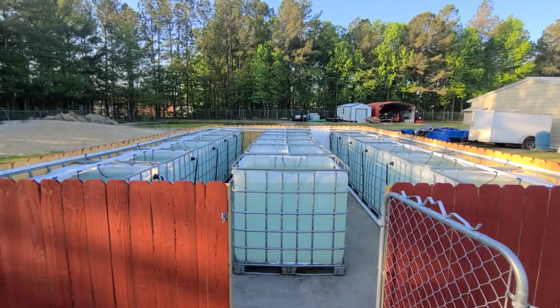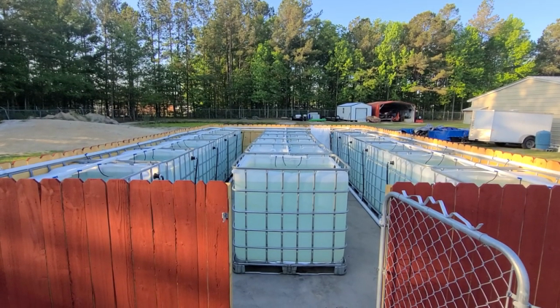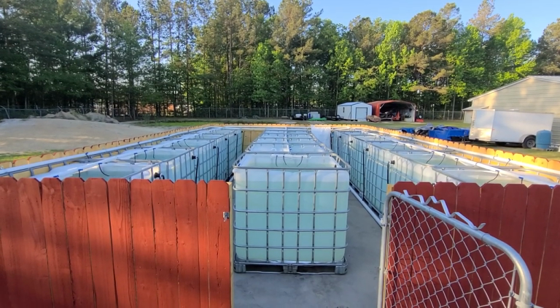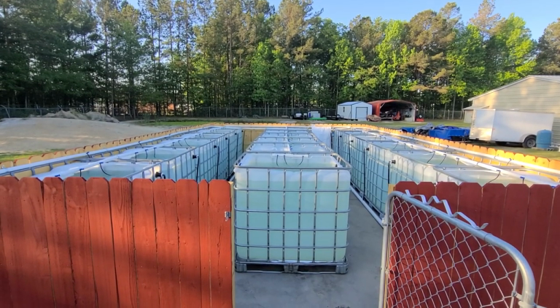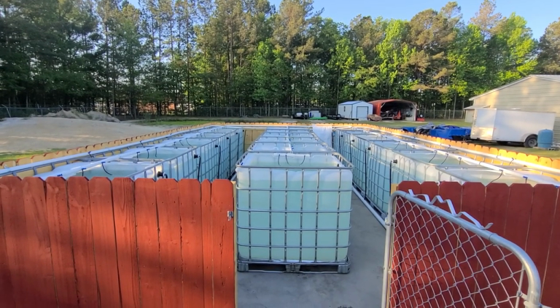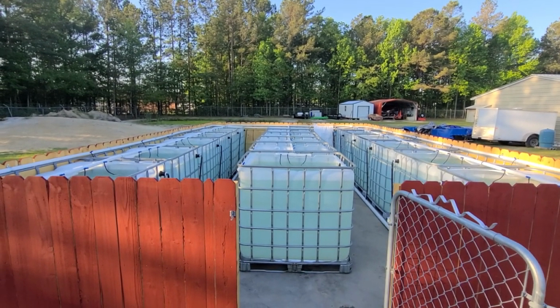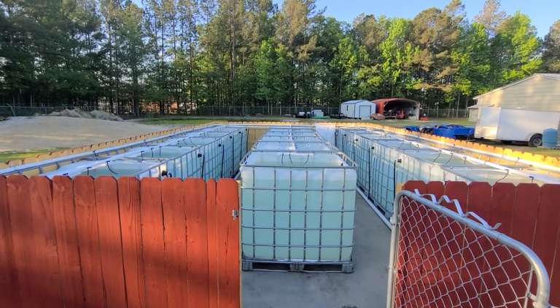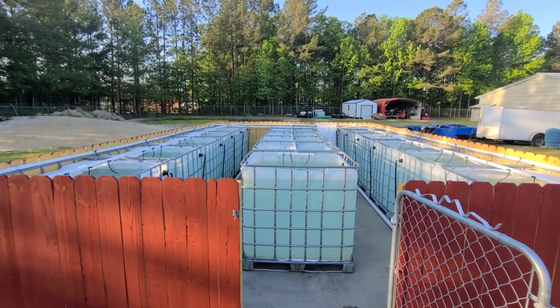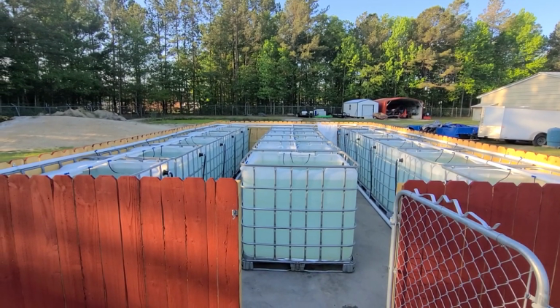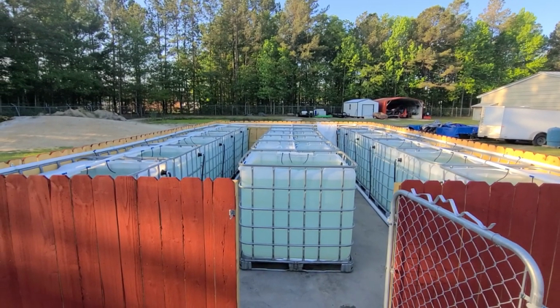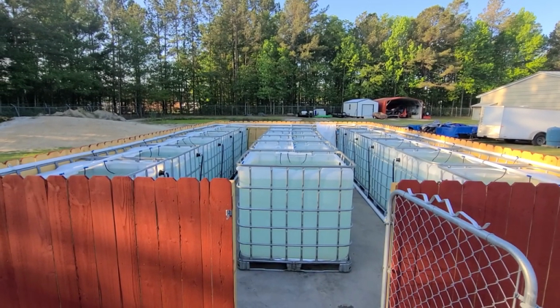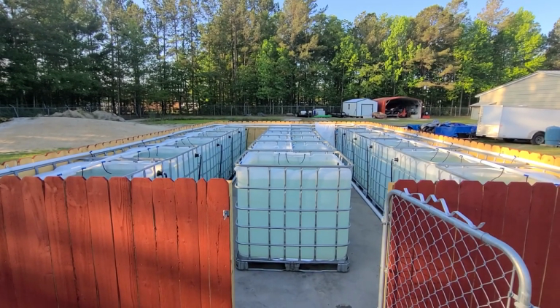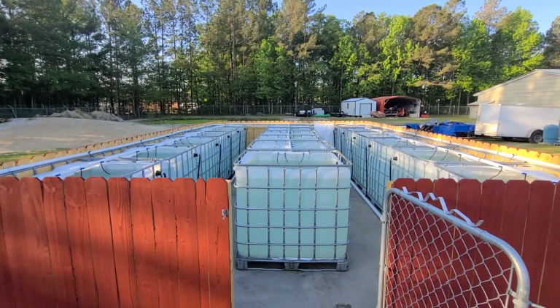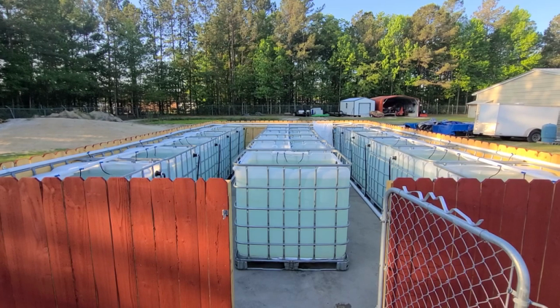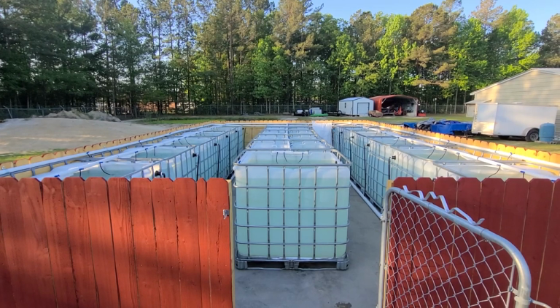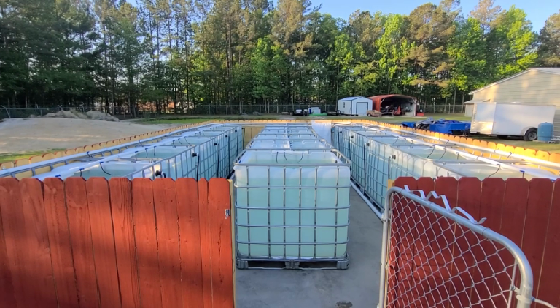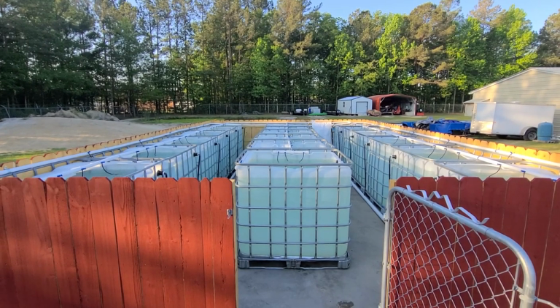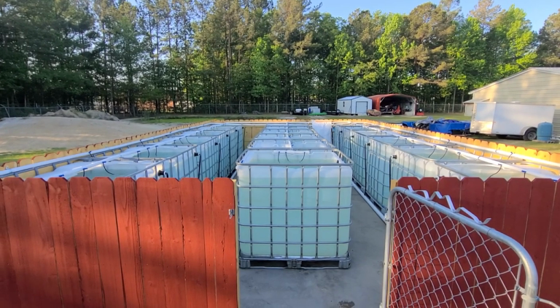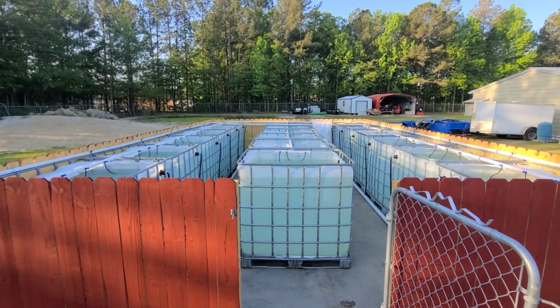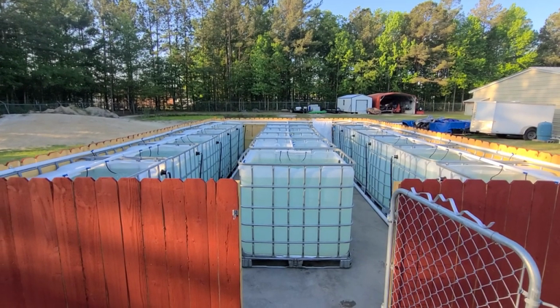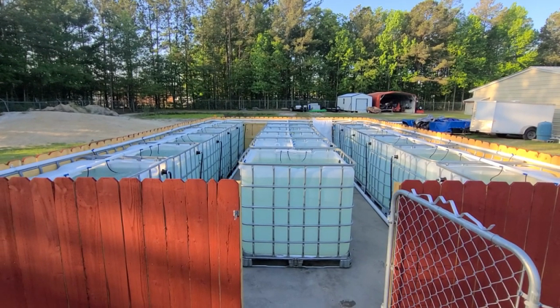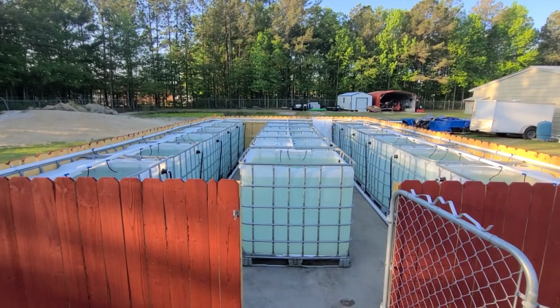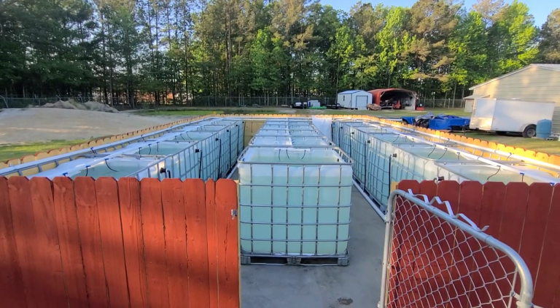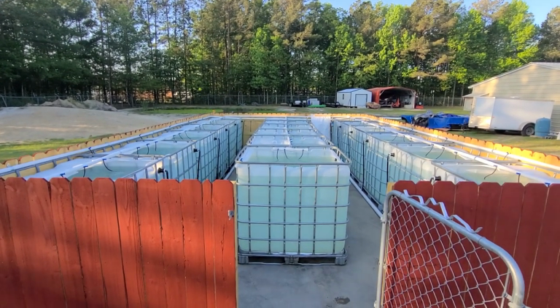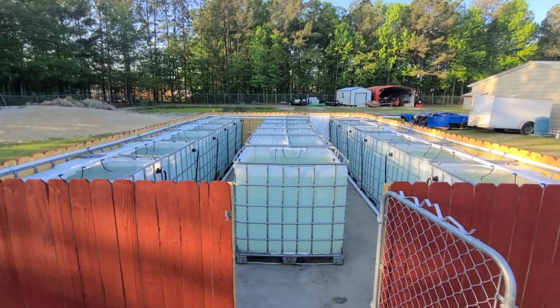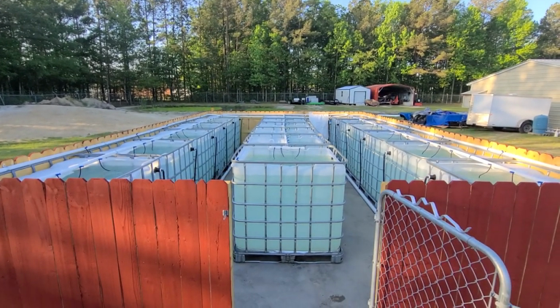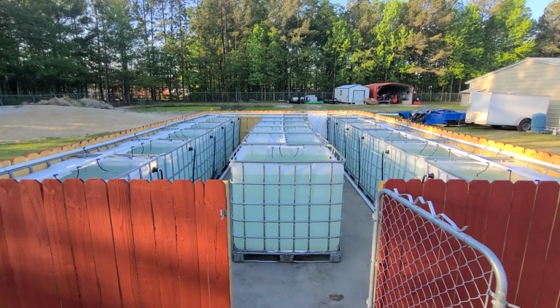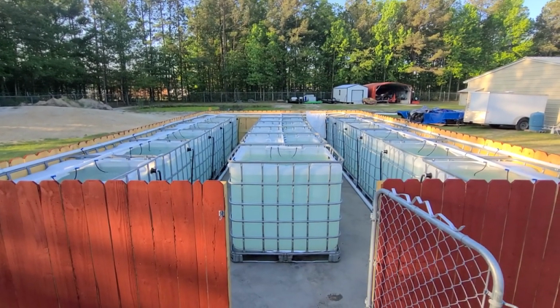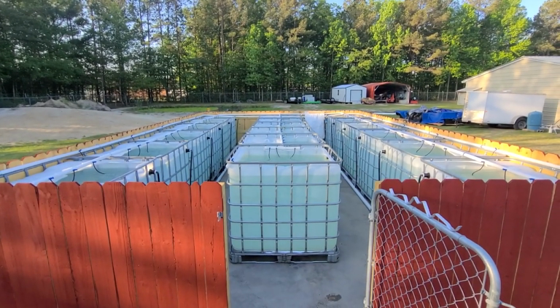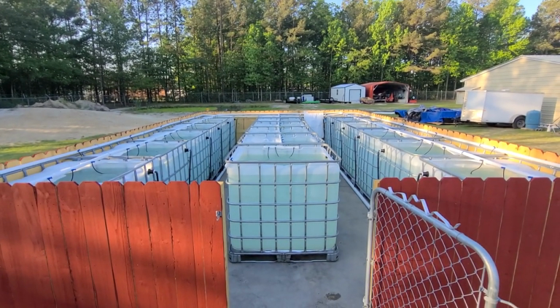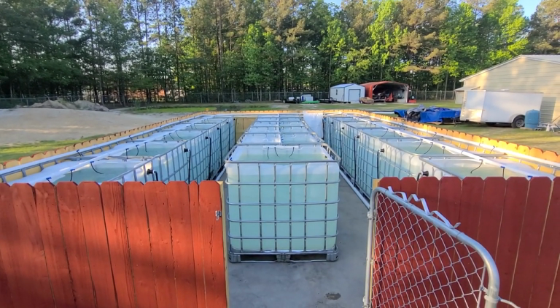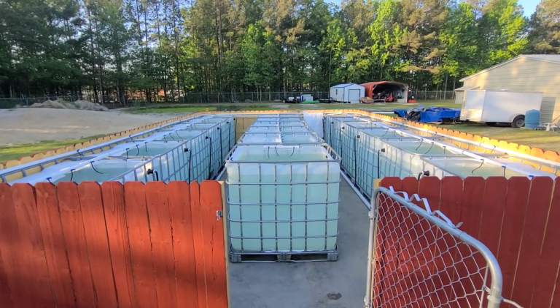Hey everyone, Hunter from Ron Sicklids here. Today I'm going to be showing you our newest expansion for the business. This is what we call the outside summer grot.